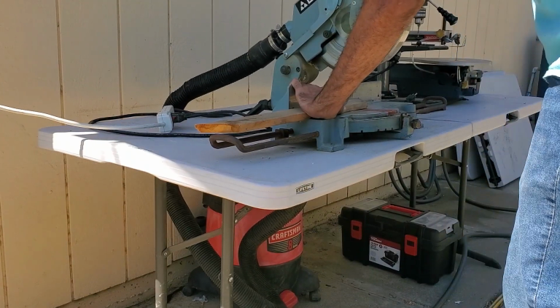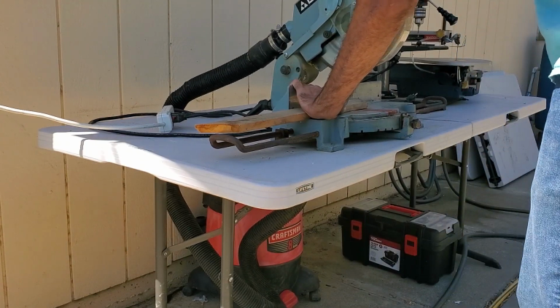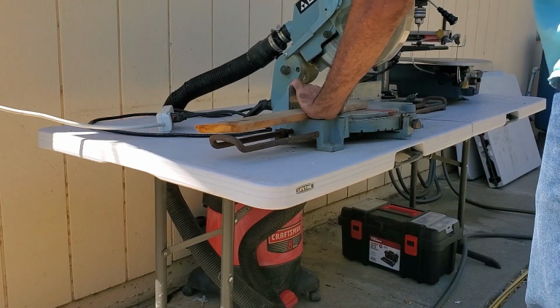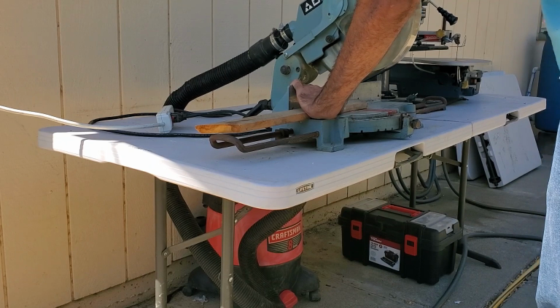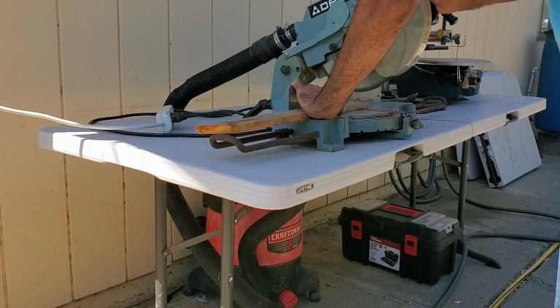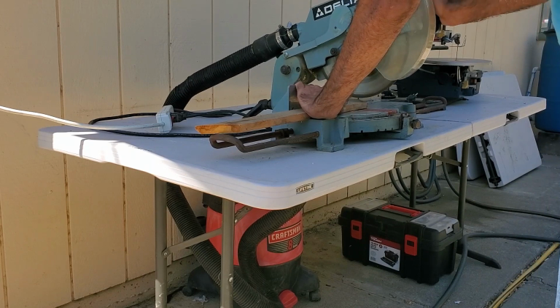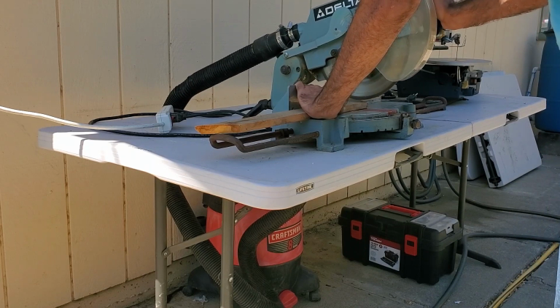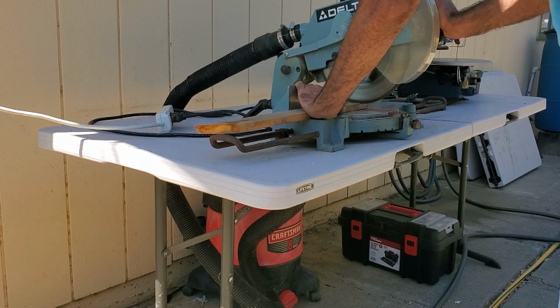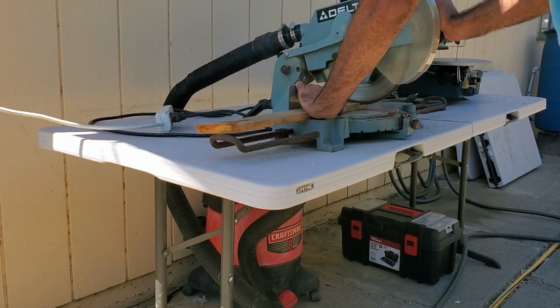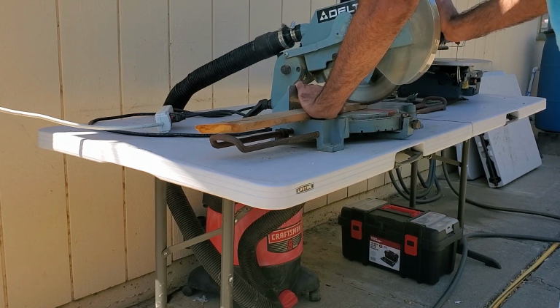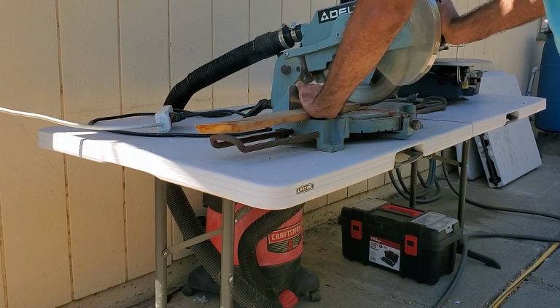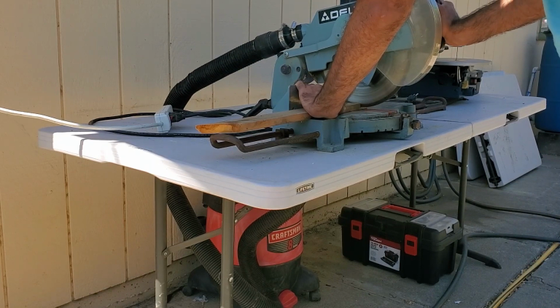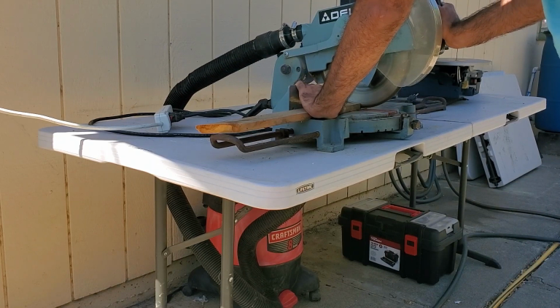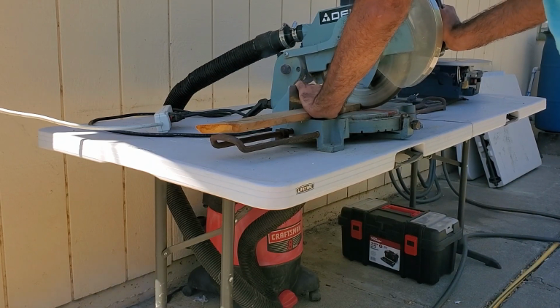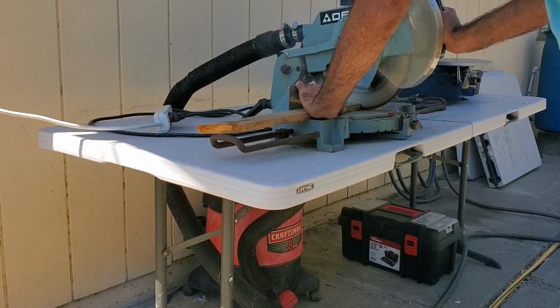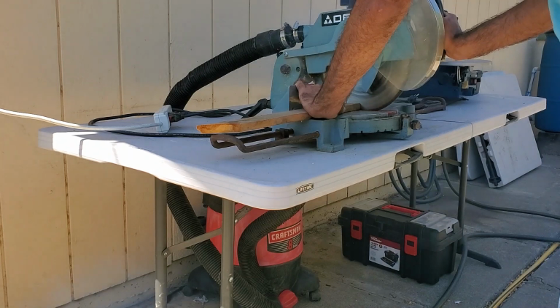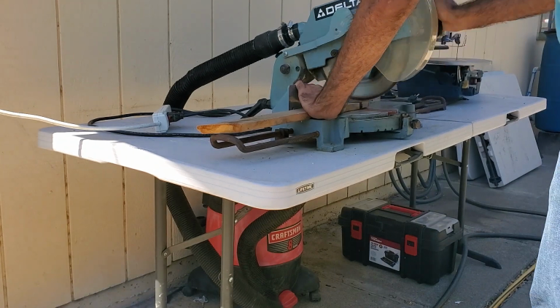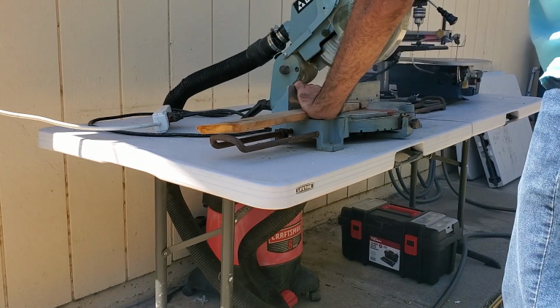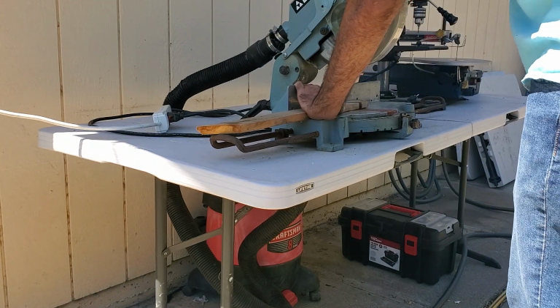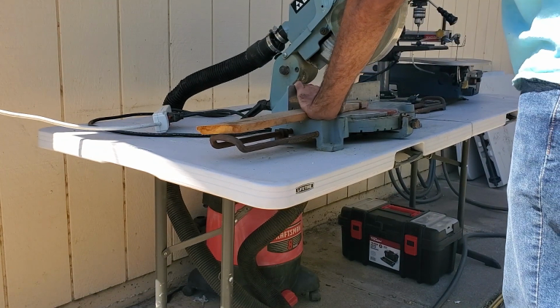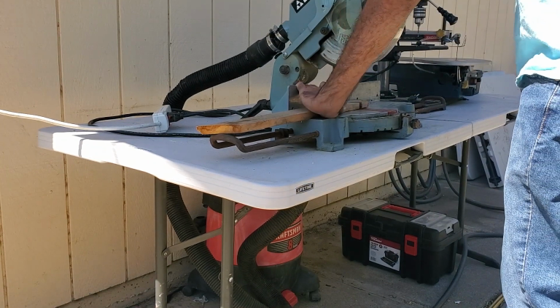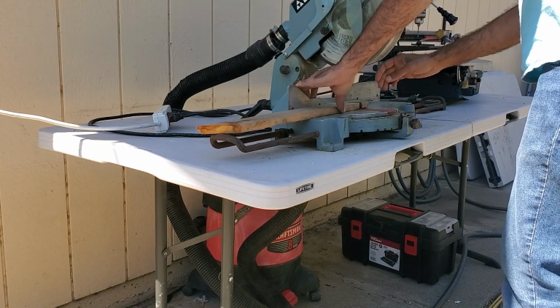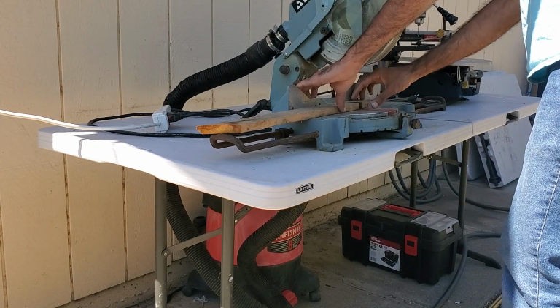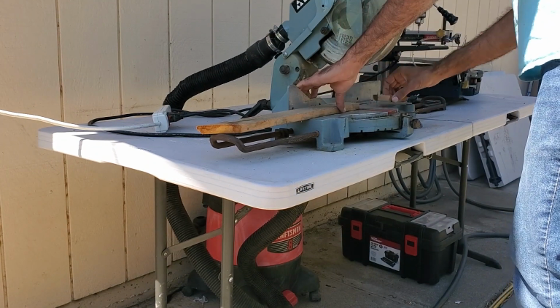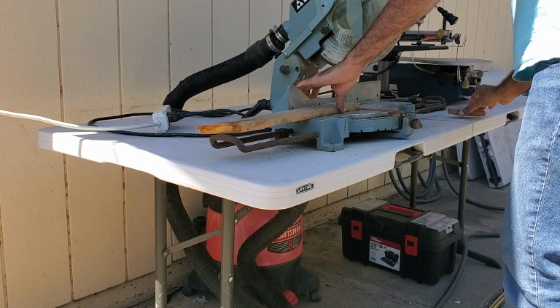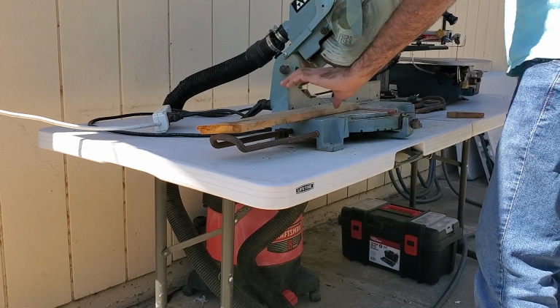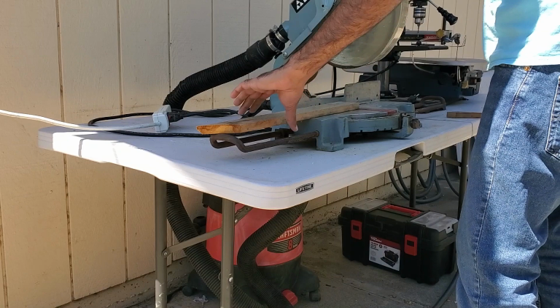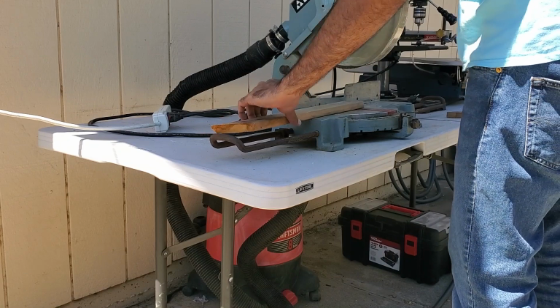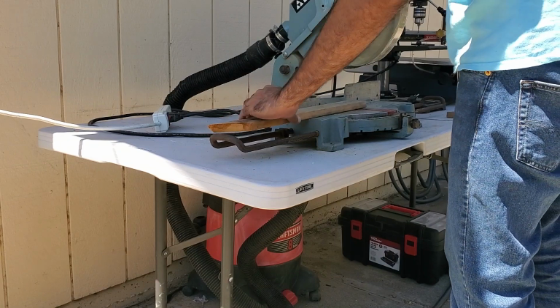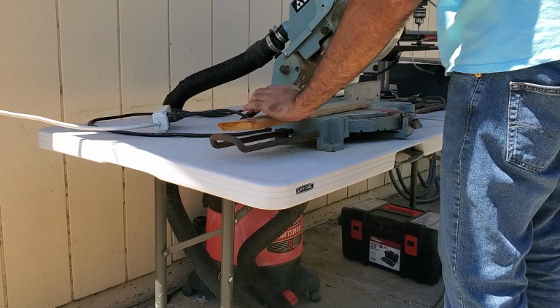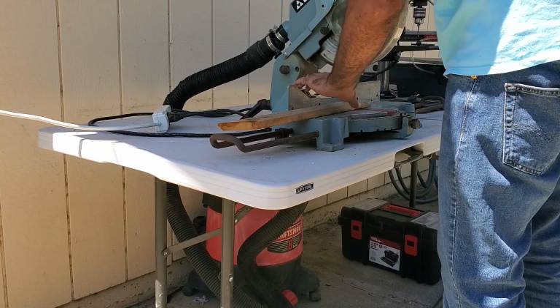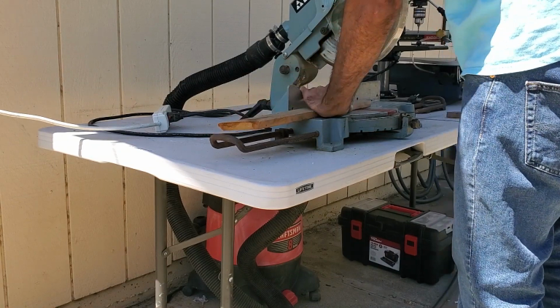I do plan on expanding this dust collection system in a future video by hooking it up to my scroll saw and using blast gates to automate it. But for now the job is done, so make sure you smash the thumbs up if you enjoyed the project.